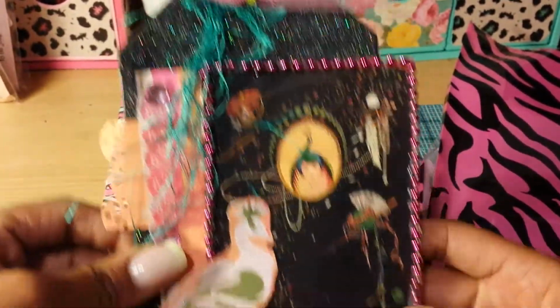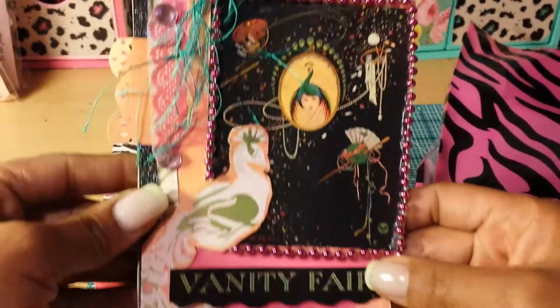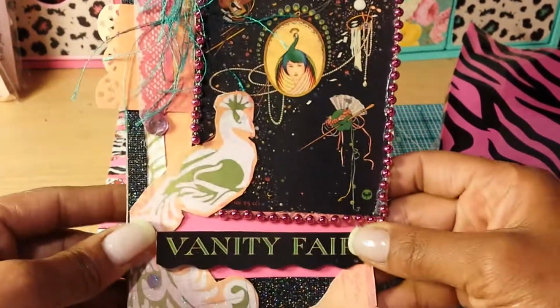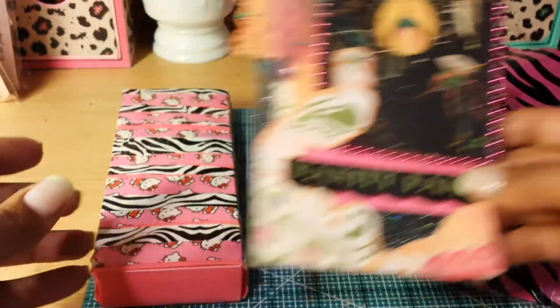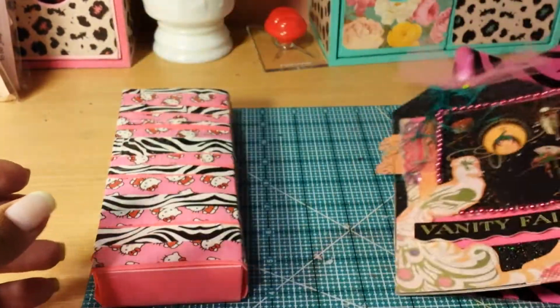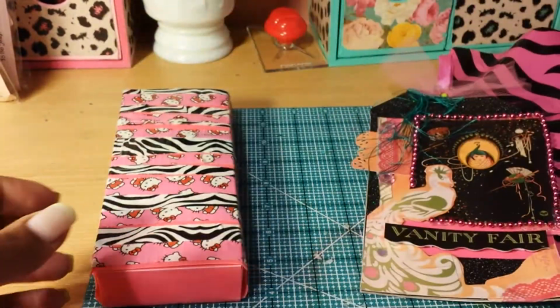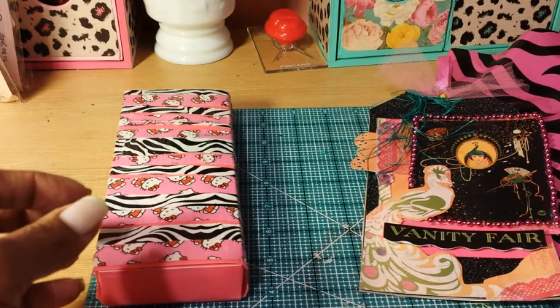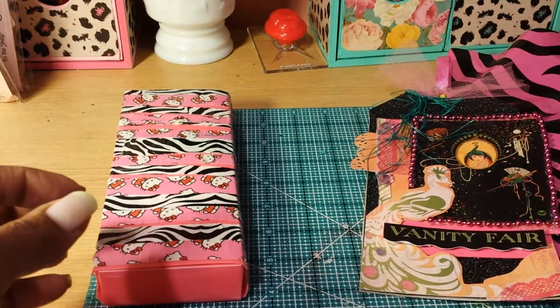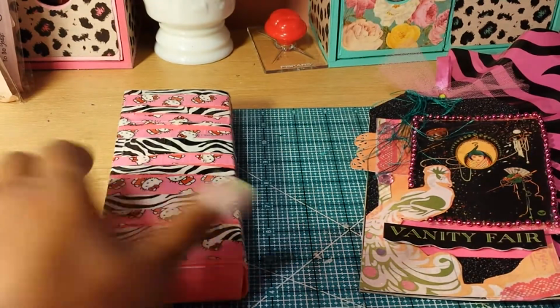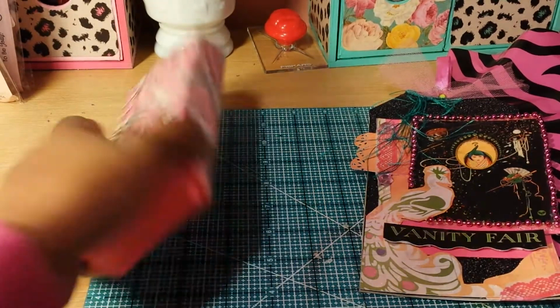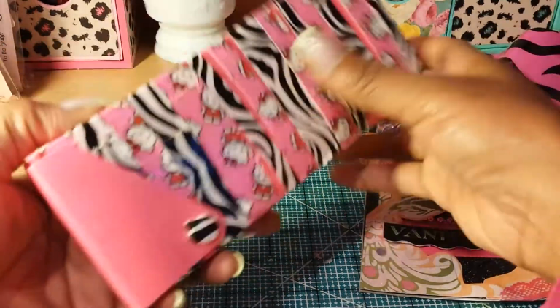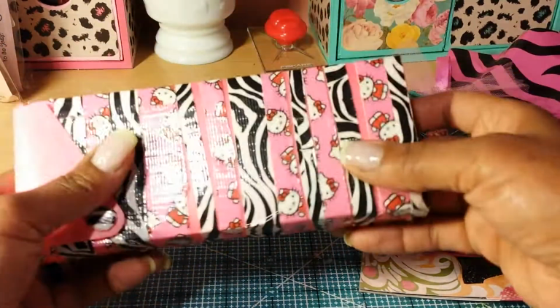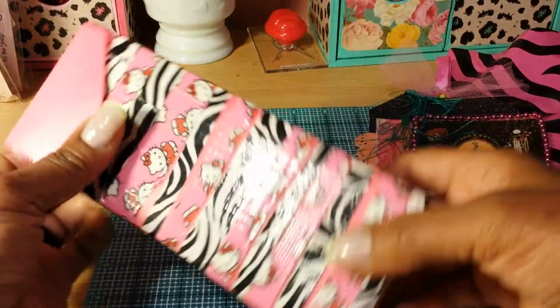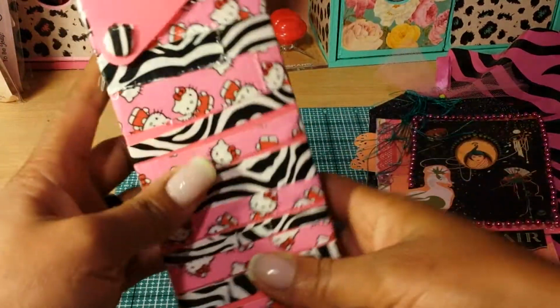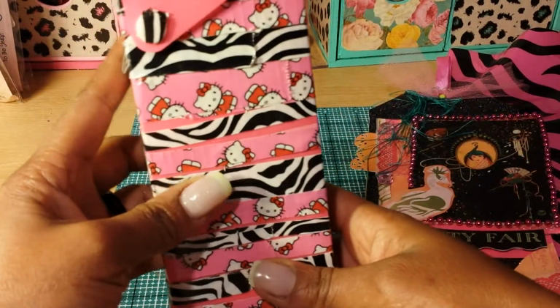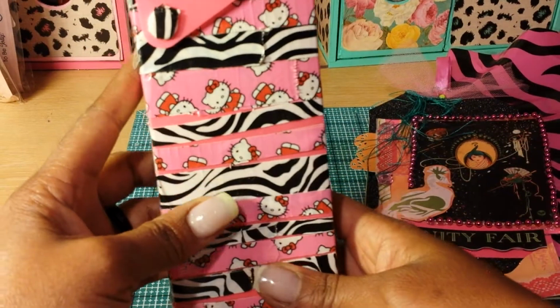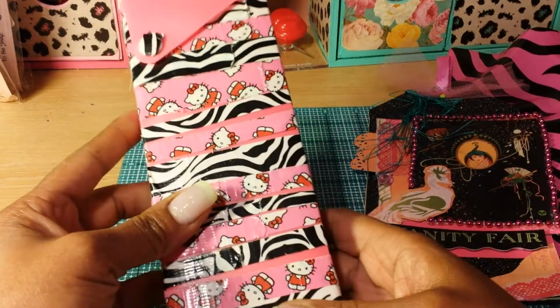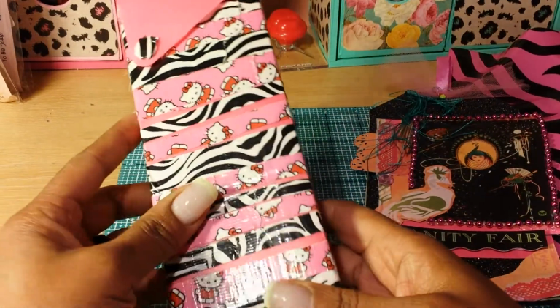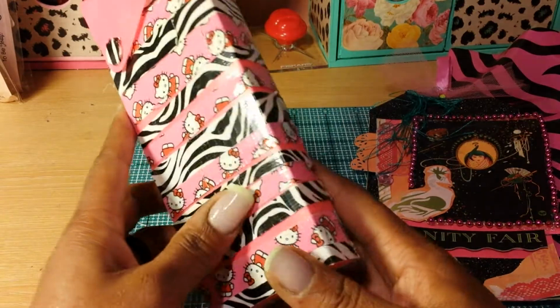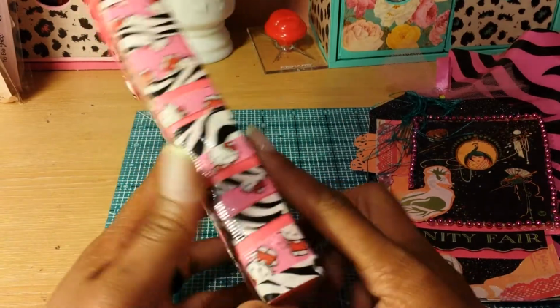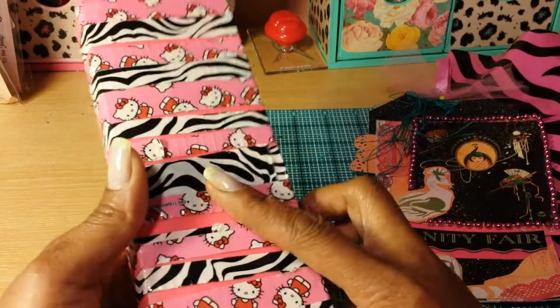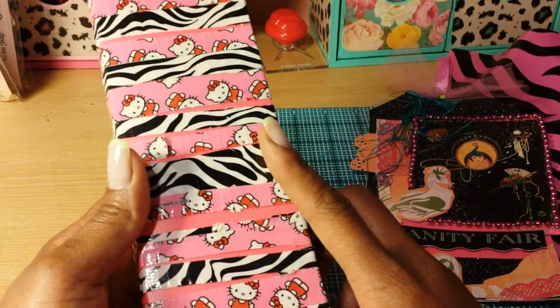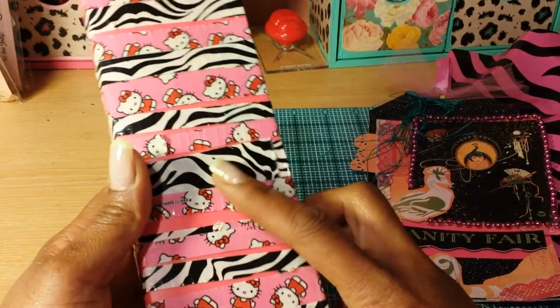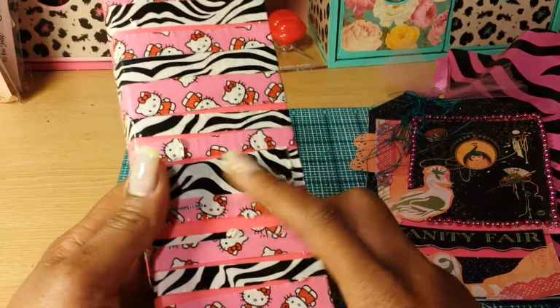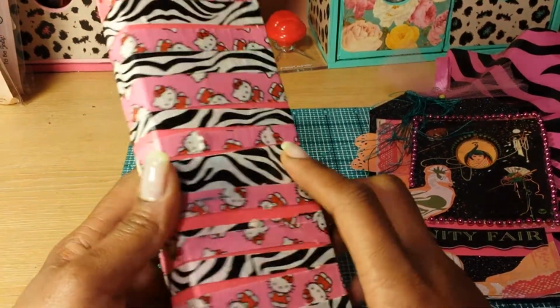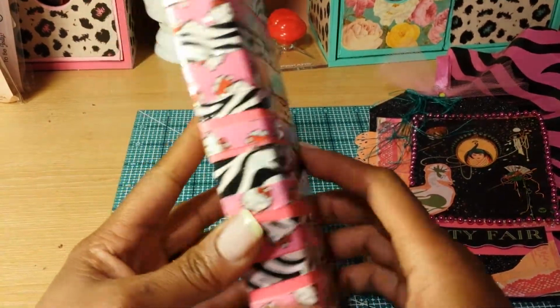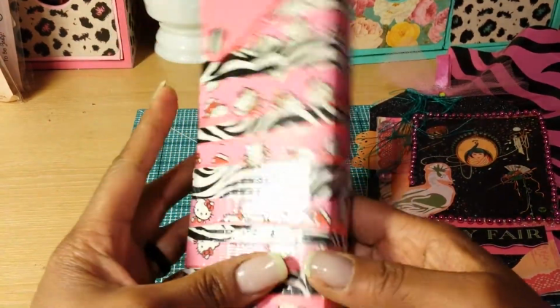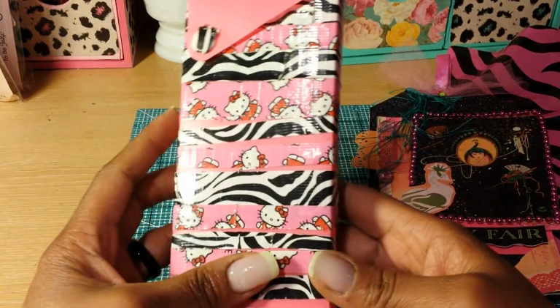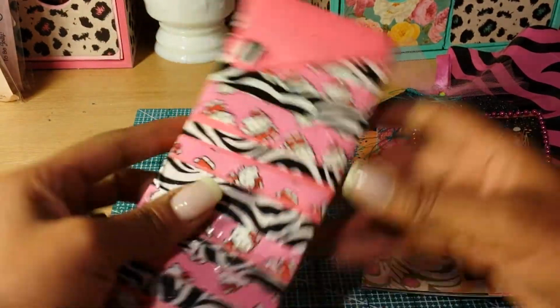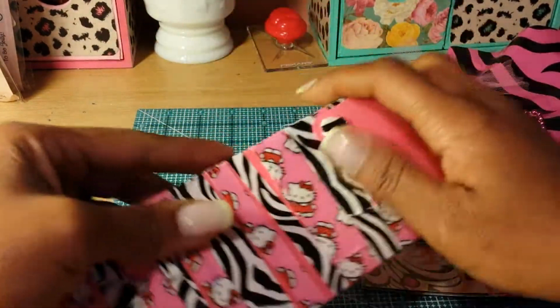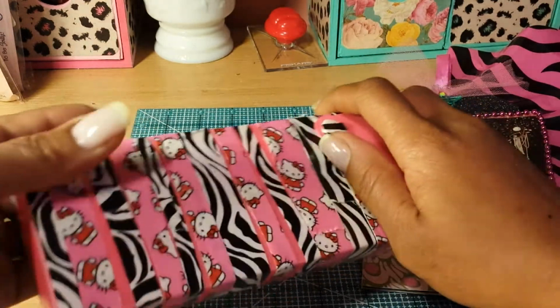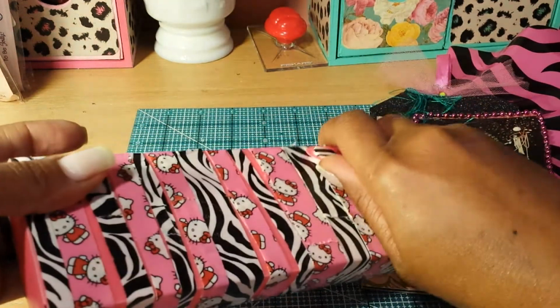That's the tag, and then this is a box that she covered — it's really cute. It's Hello Kitty all over it, looks like Hello Kitty duct tape and zebra duct tape. Really cute — I can put it right on my Hello Kitty shelf.